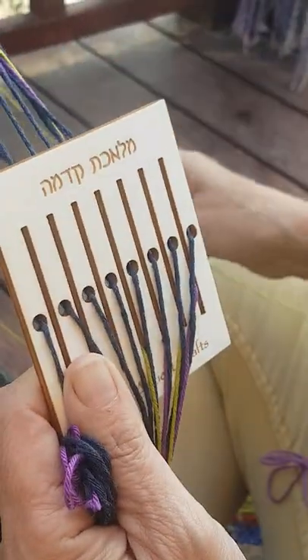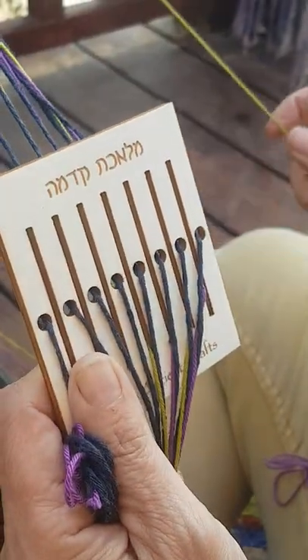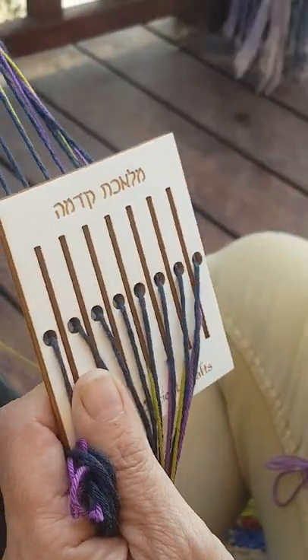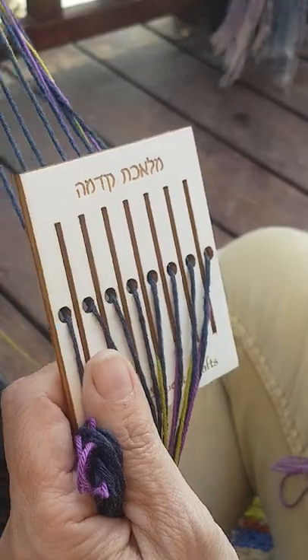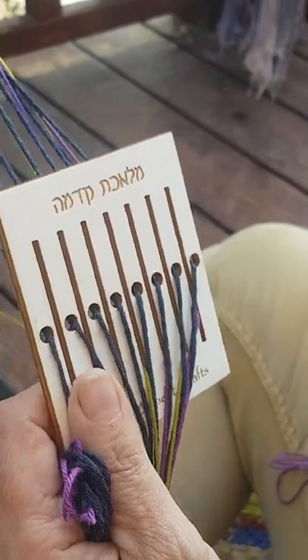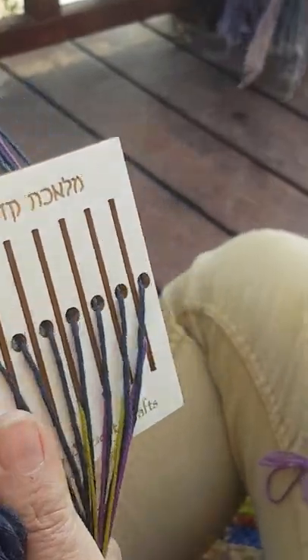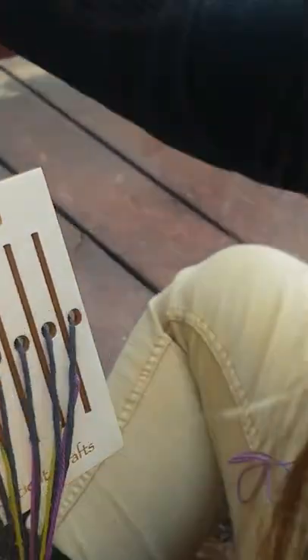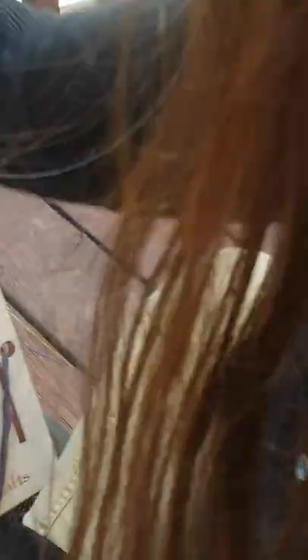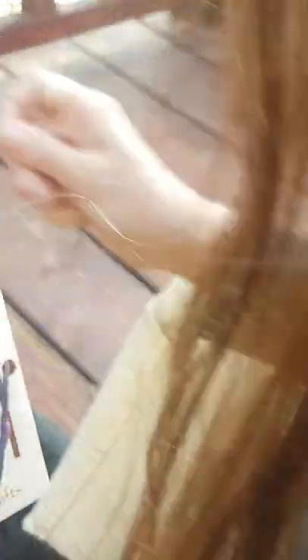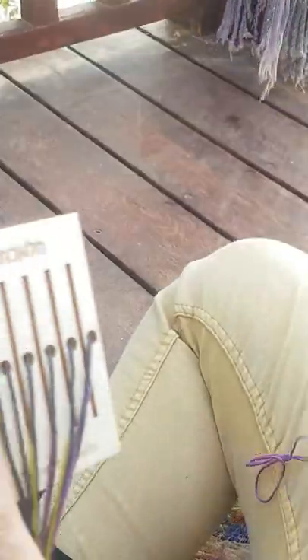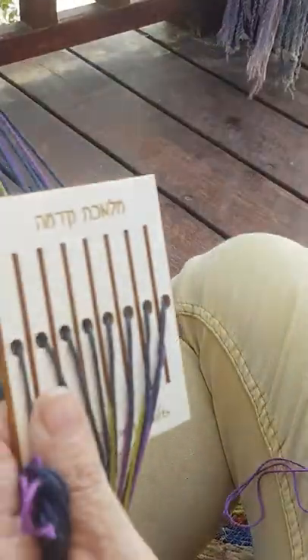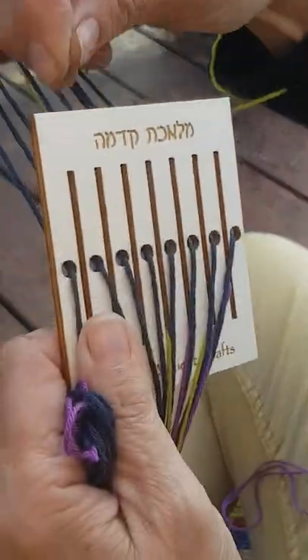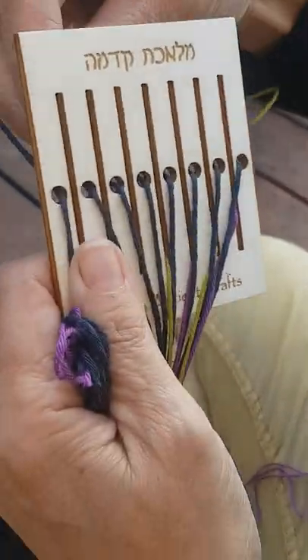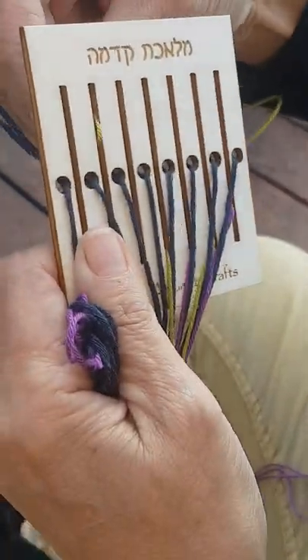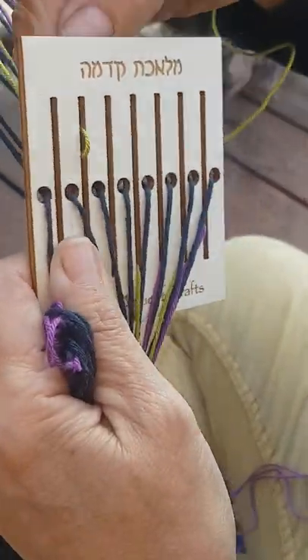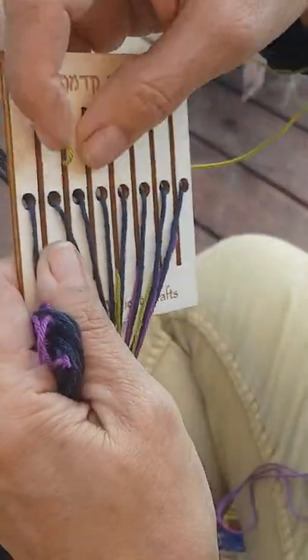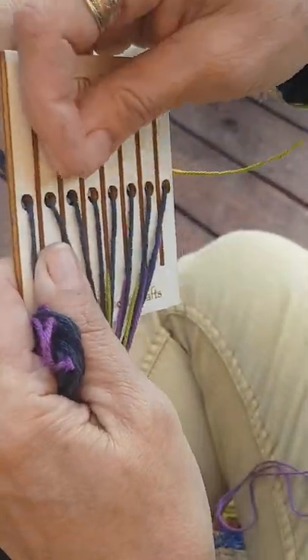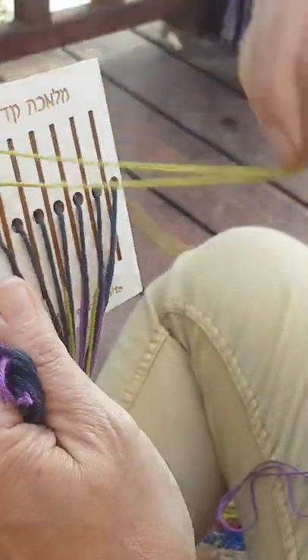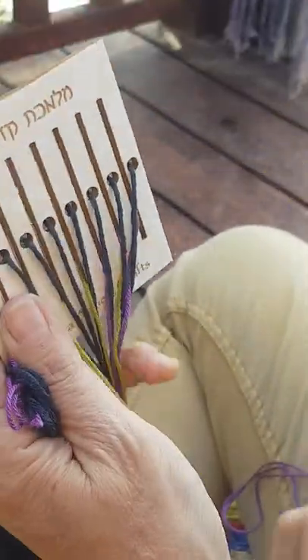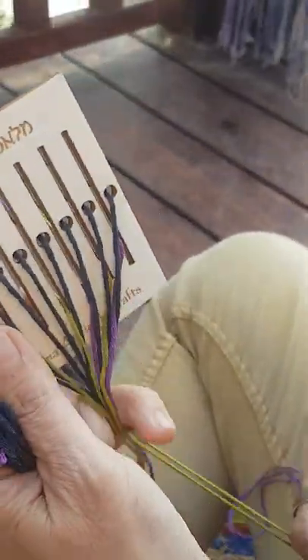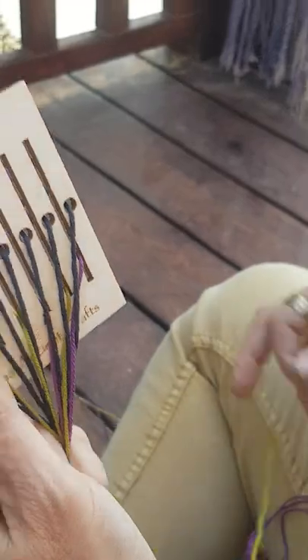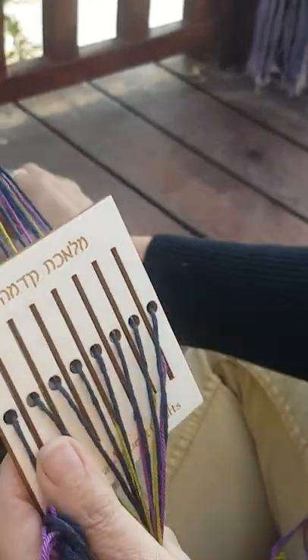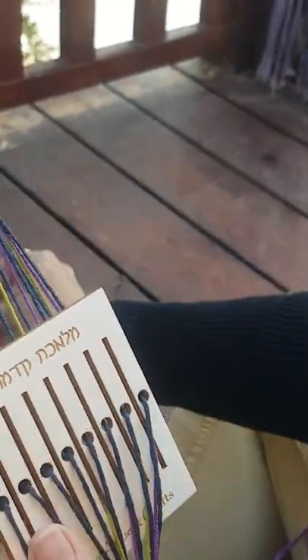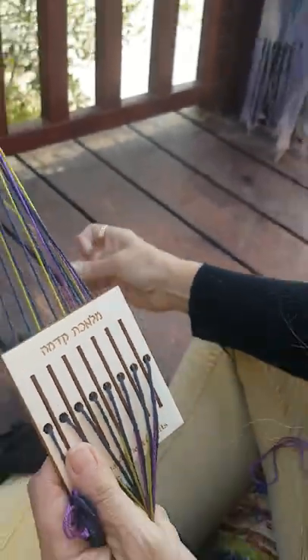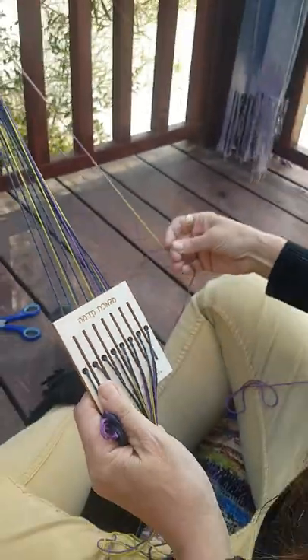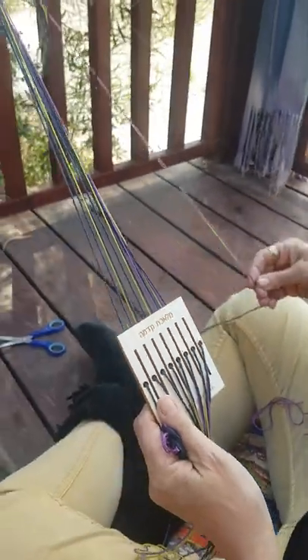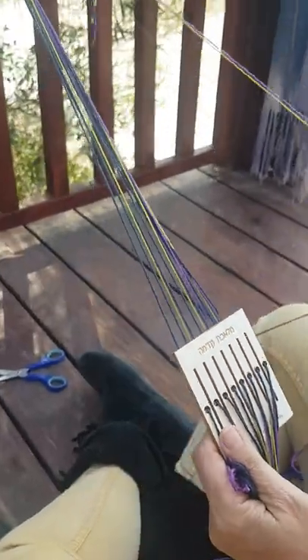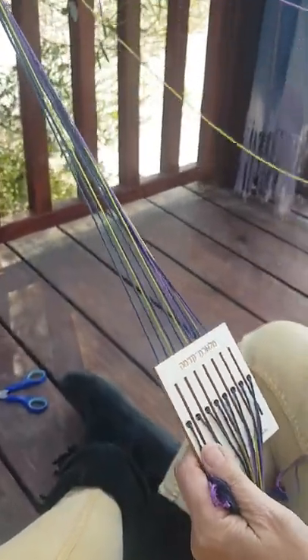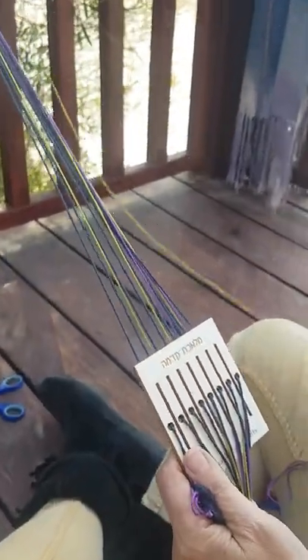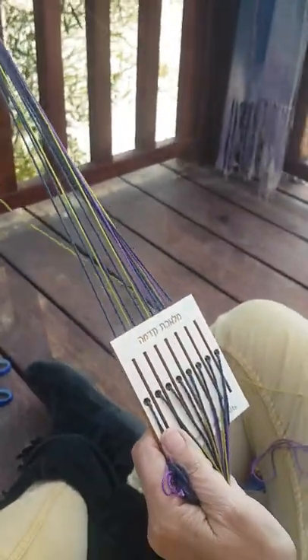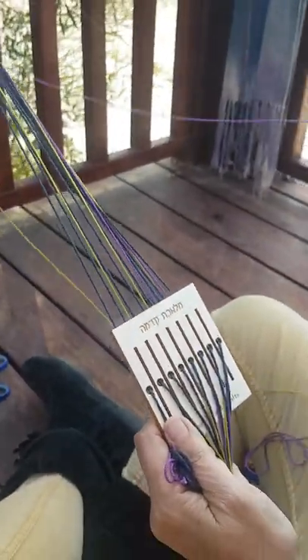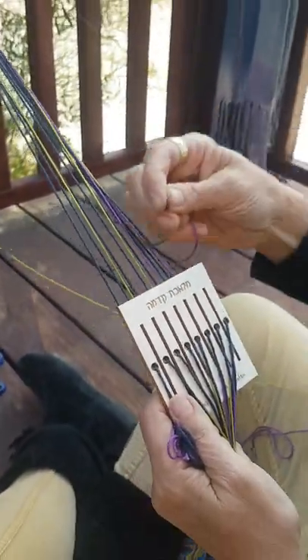These looms, by the way, also come in larger sizes so you can make bigger projects. But this is the base instructions for this loom.